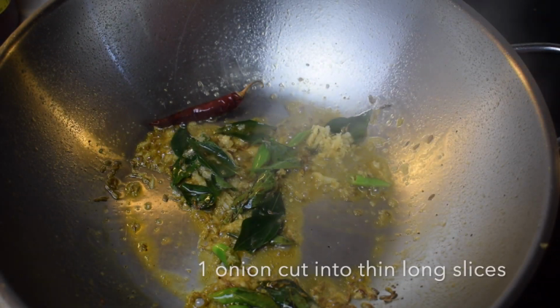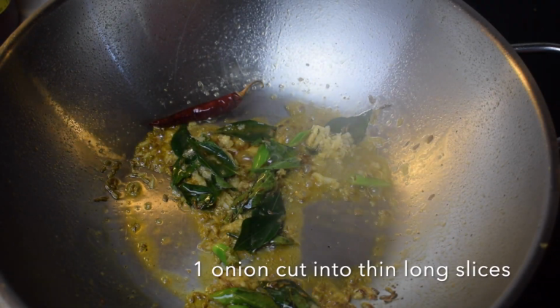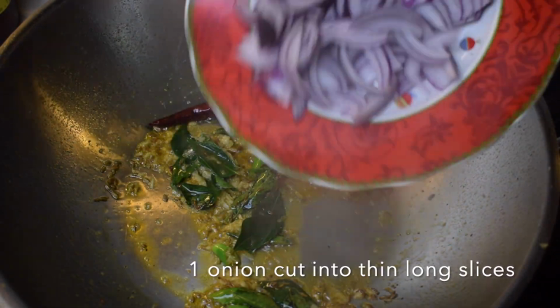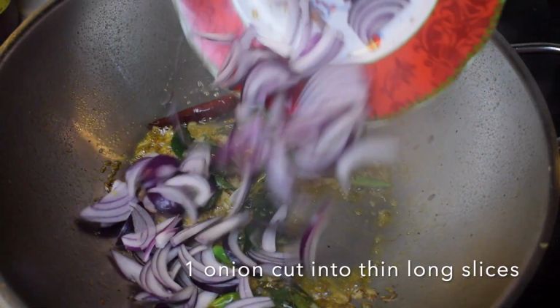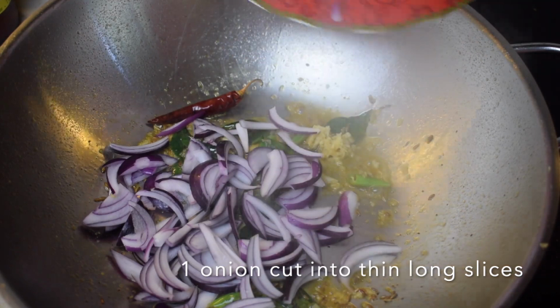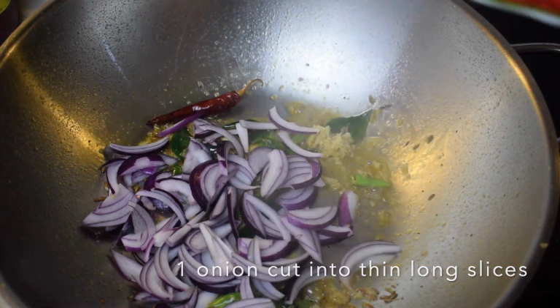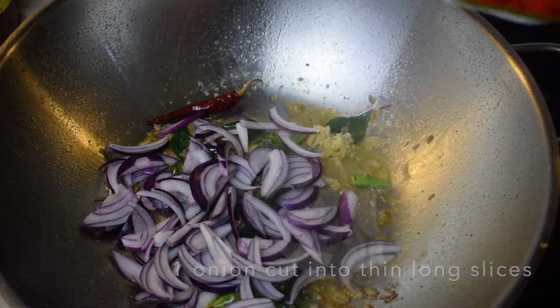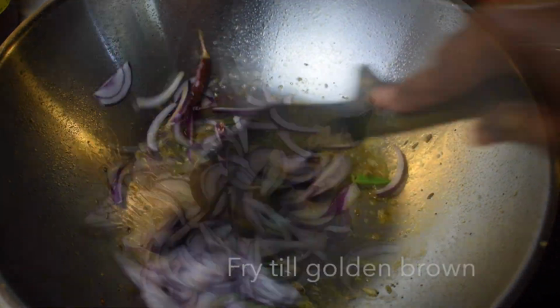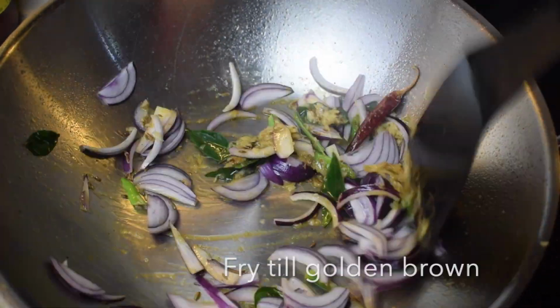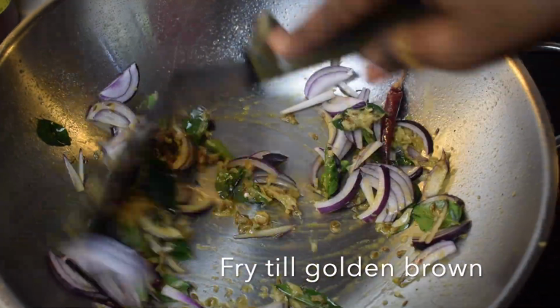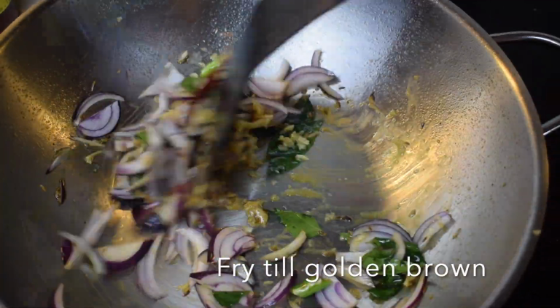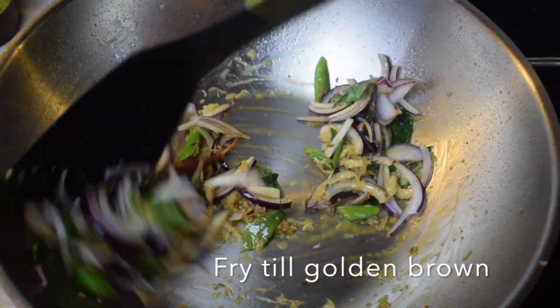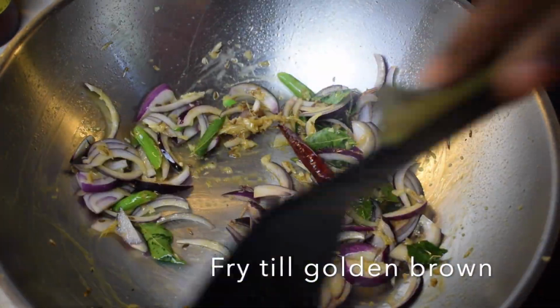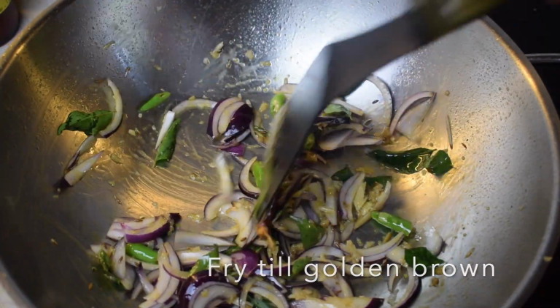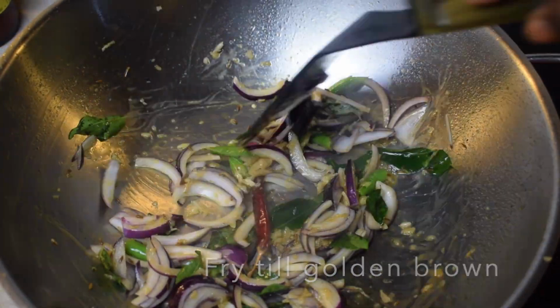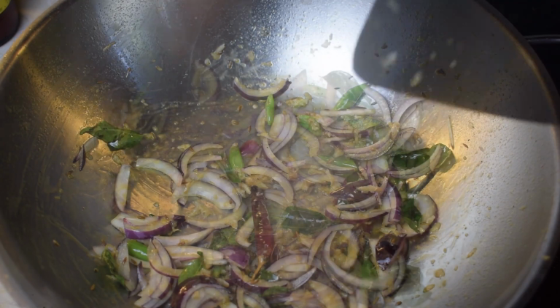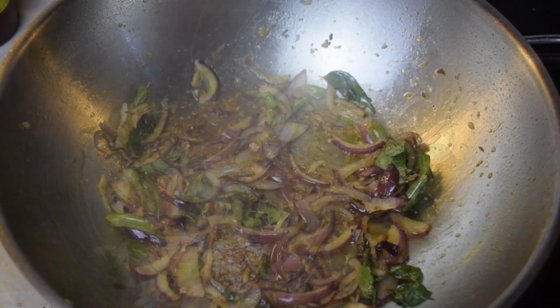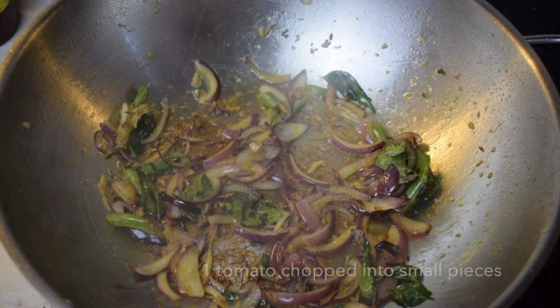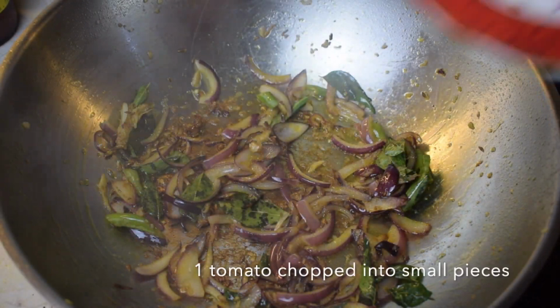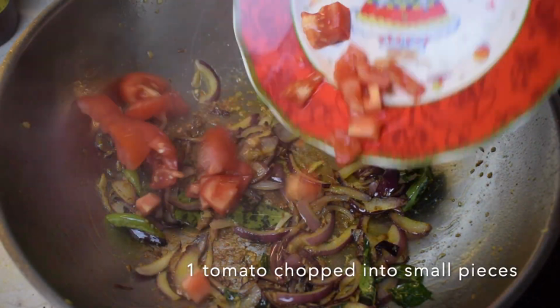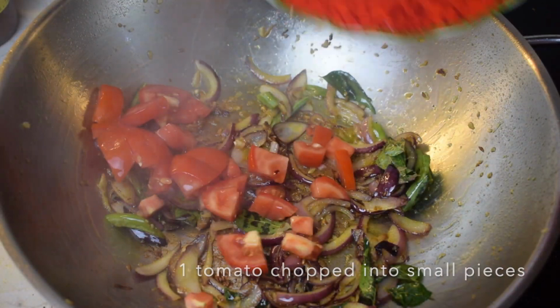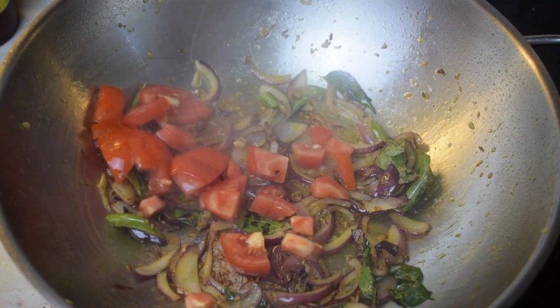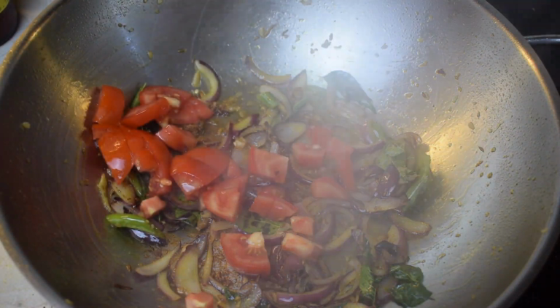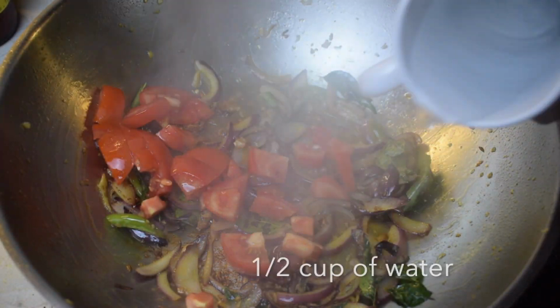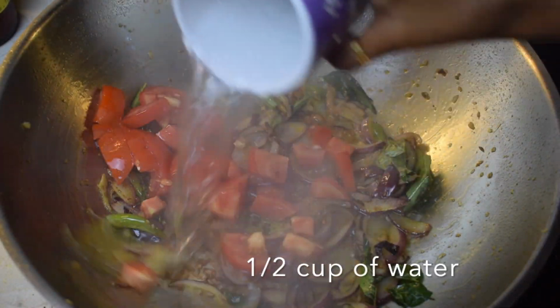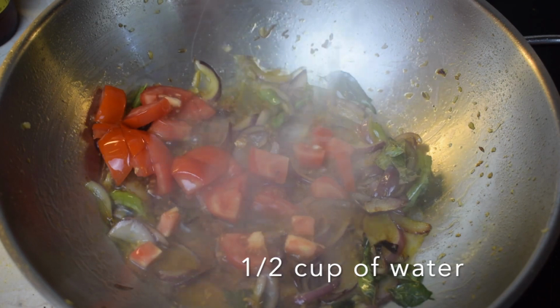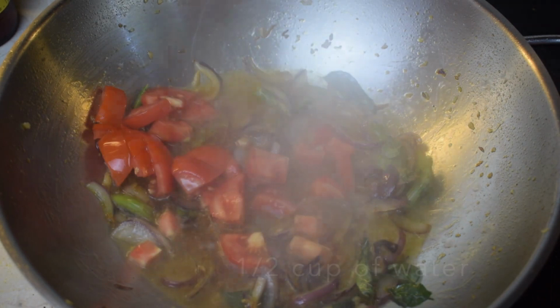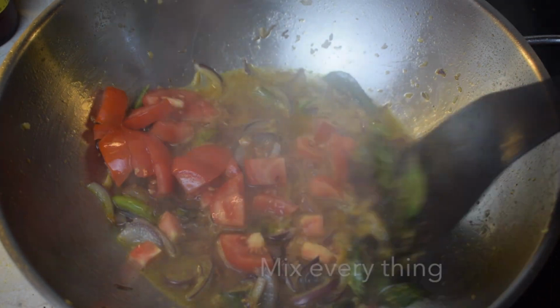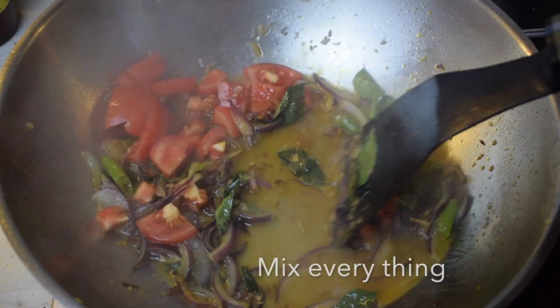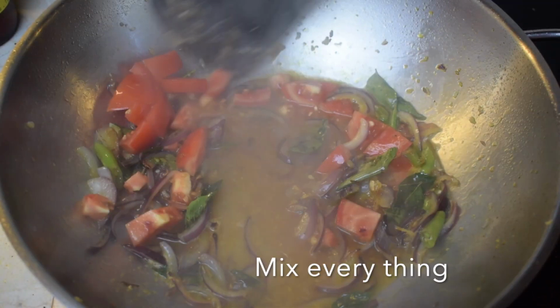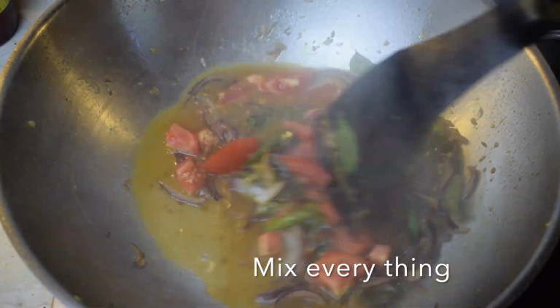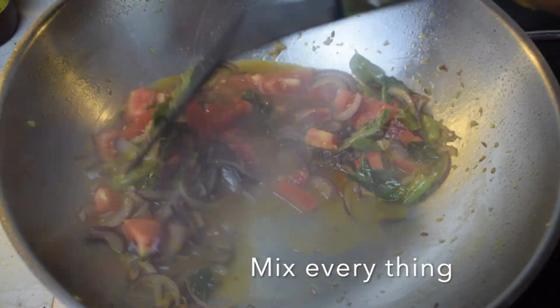Then we will add 1 onion which we have cut into thin long slices and mix everything and fry it till it turns golden brown. When the onions have changed colour we will add 1 tomato which we have cut into small pieces and half a cup of water and mix everything.